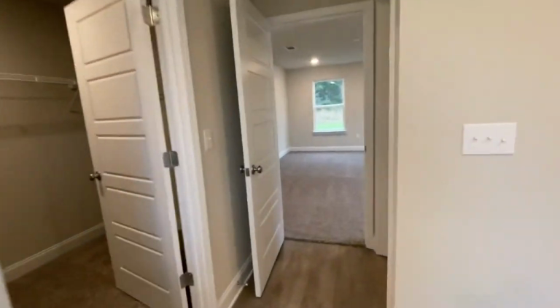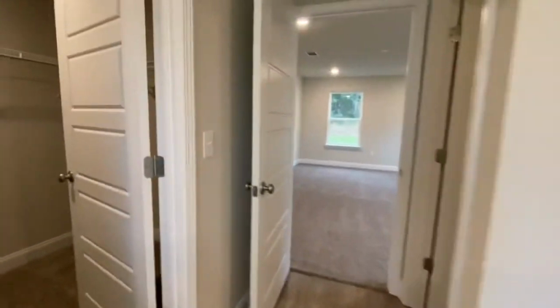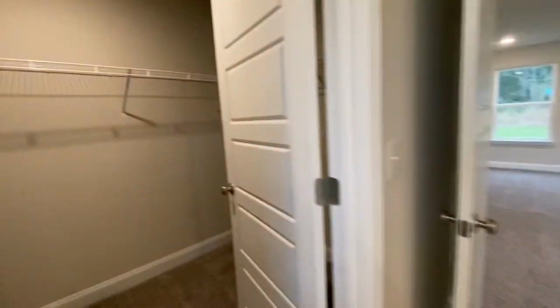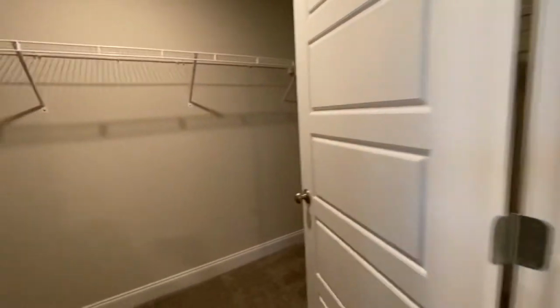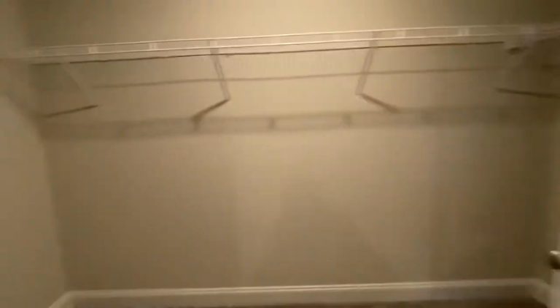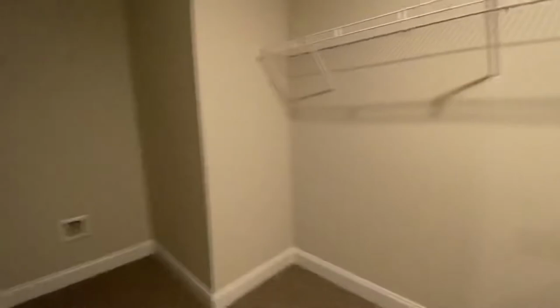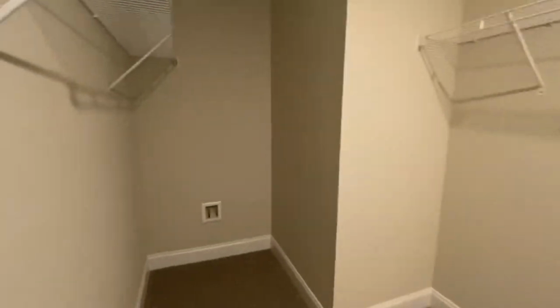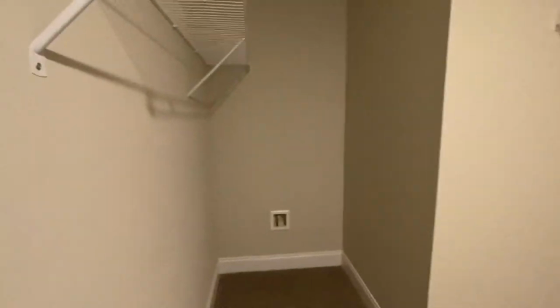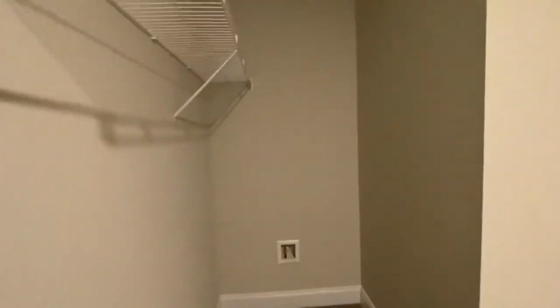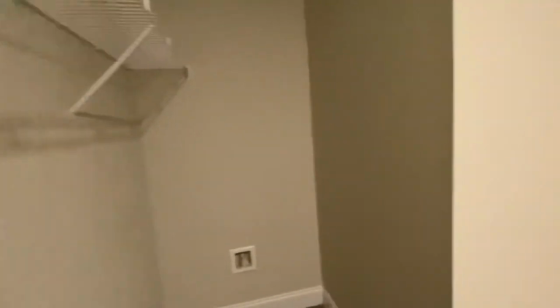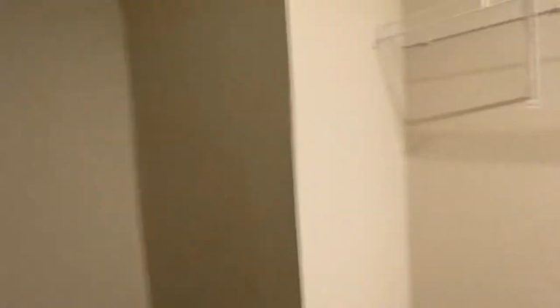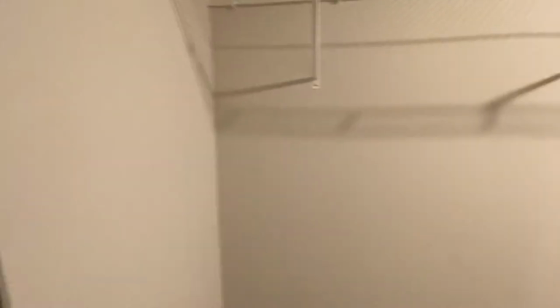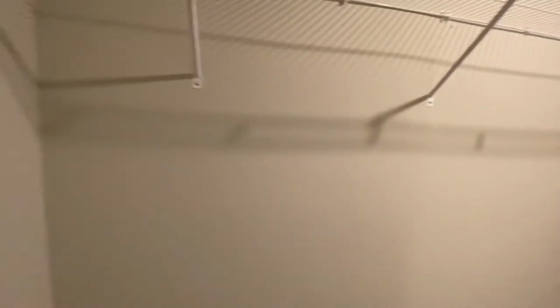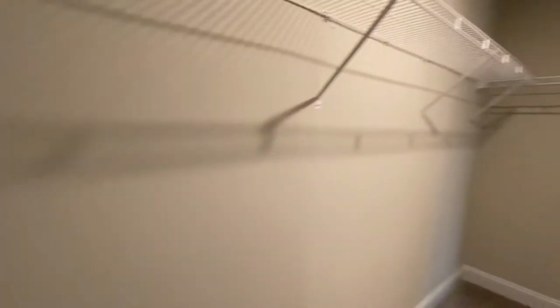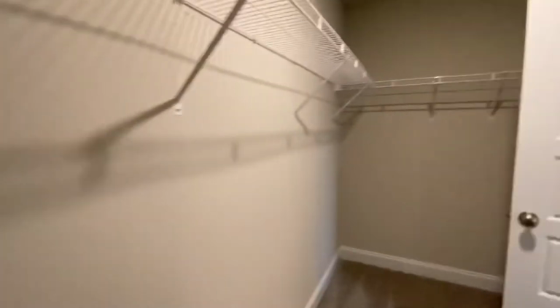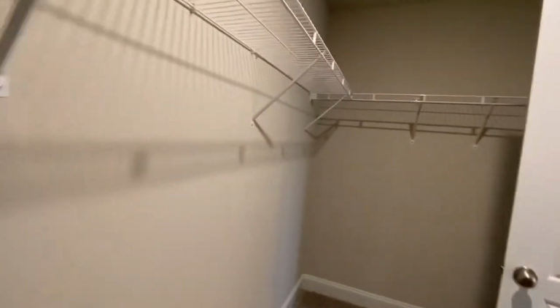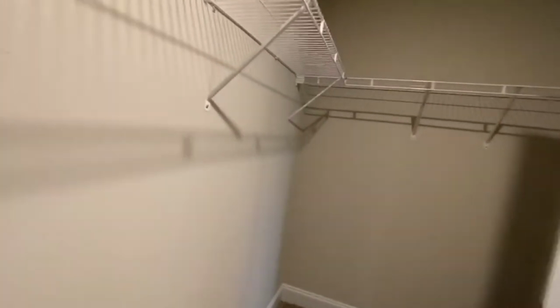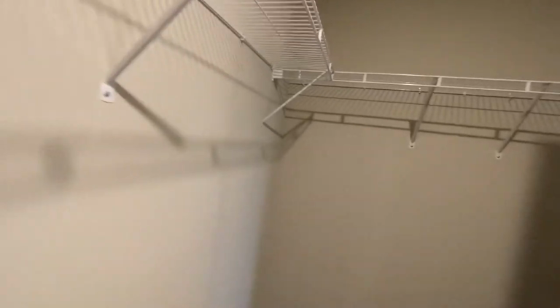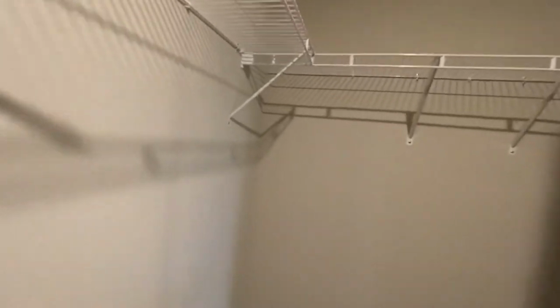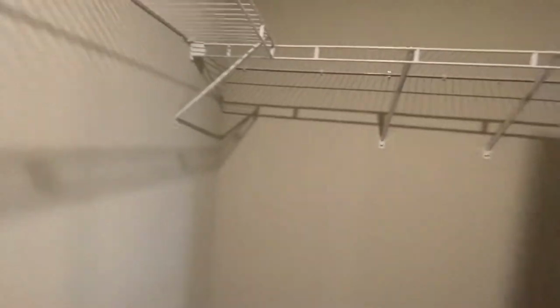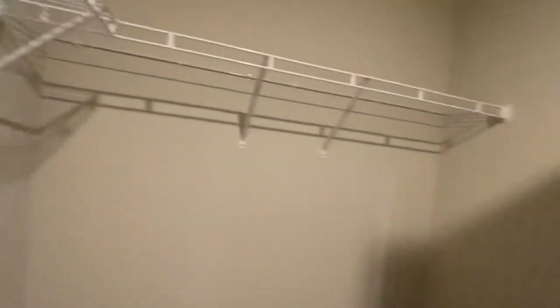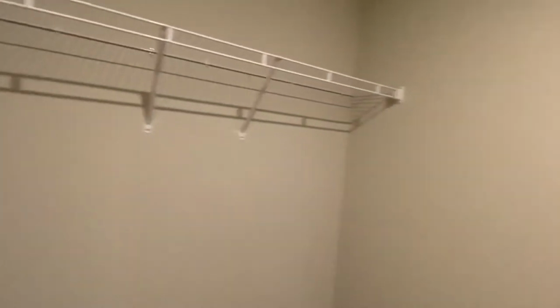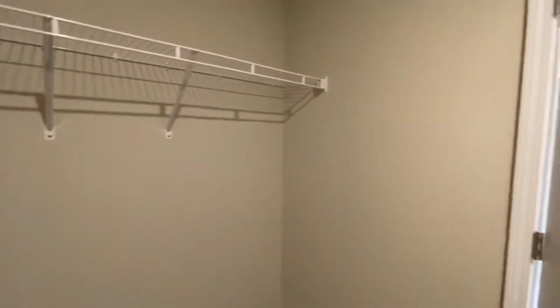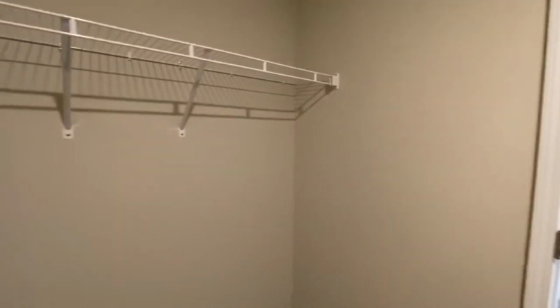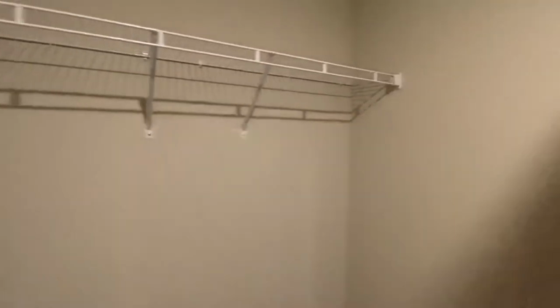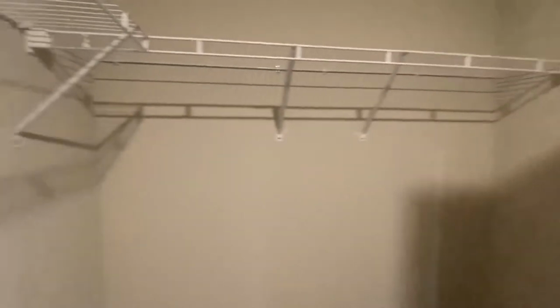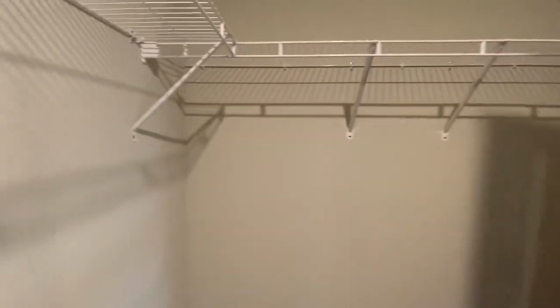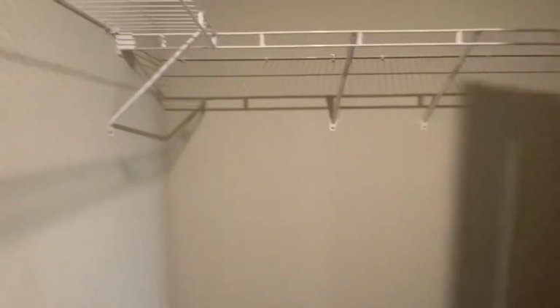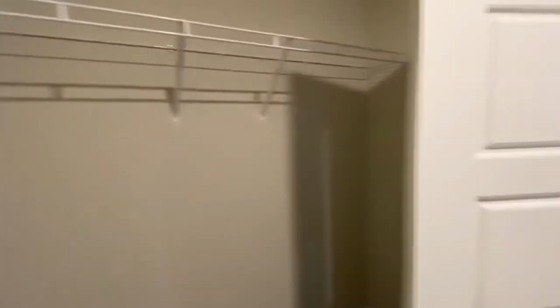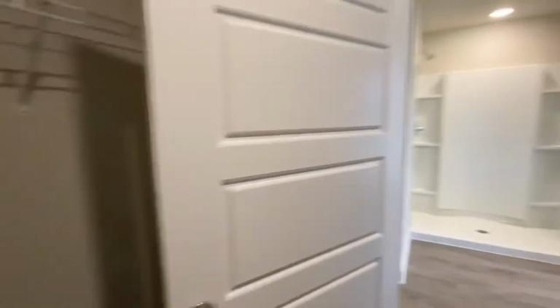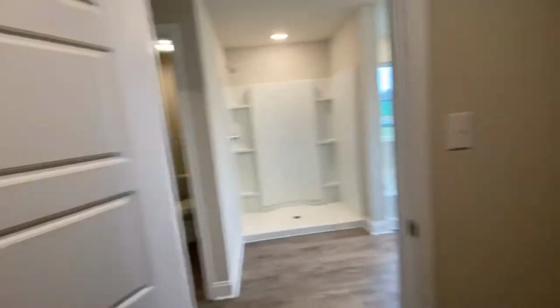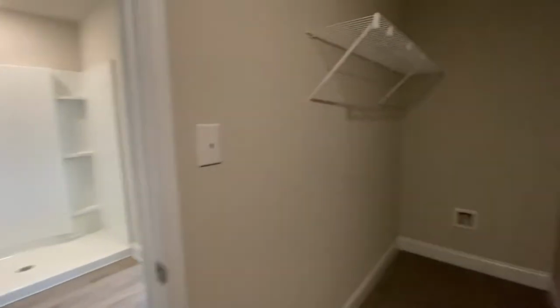Let's check out the closet — oh wow, really nice size. We've got you started with this shelving, but you could certainly personalize it and really do a beautiful custom closet in here.